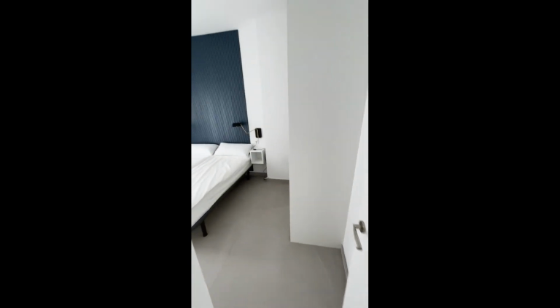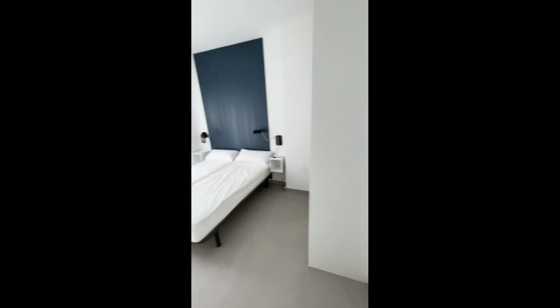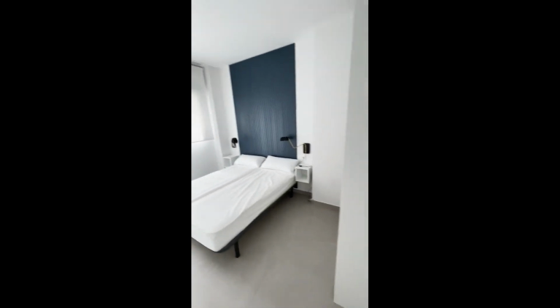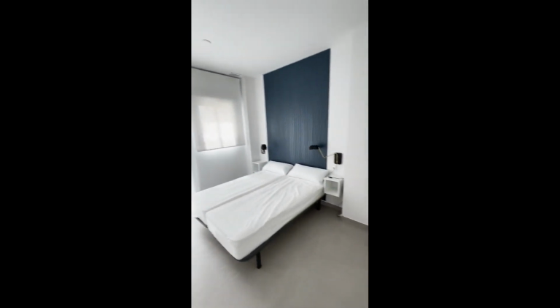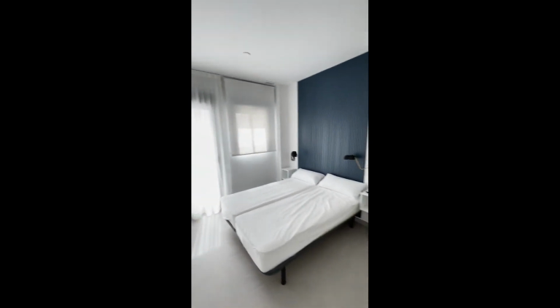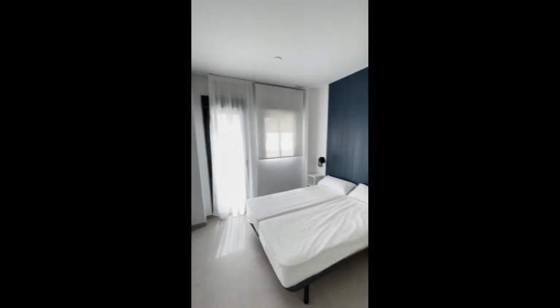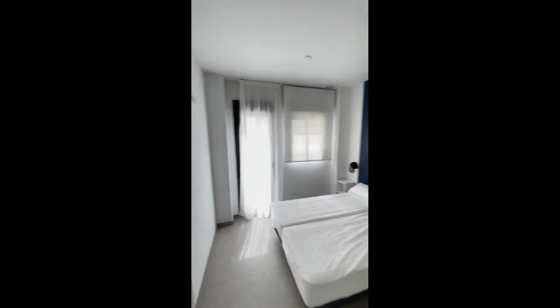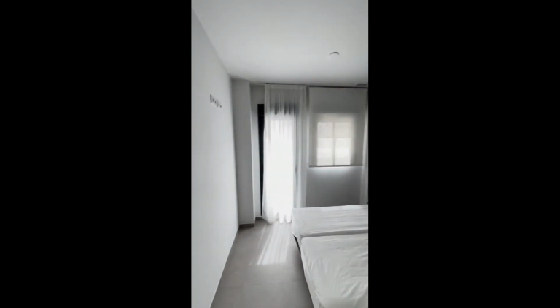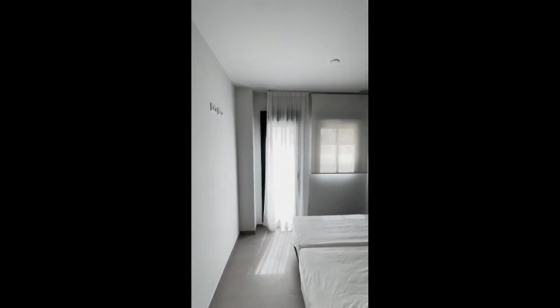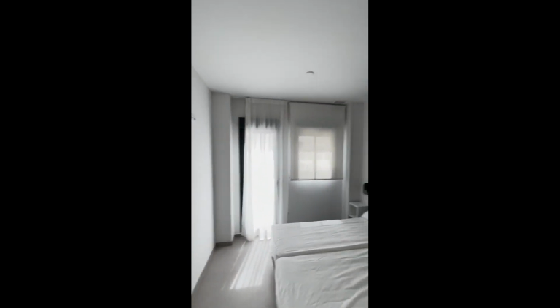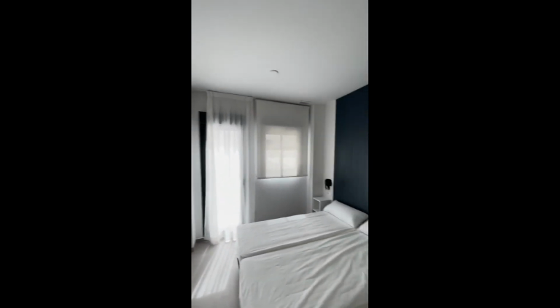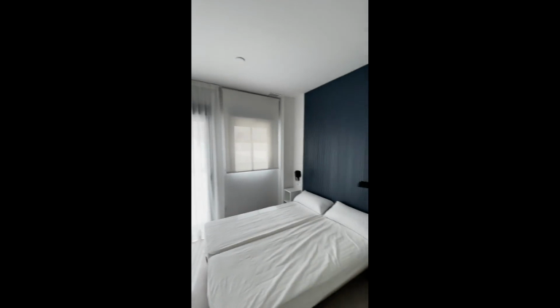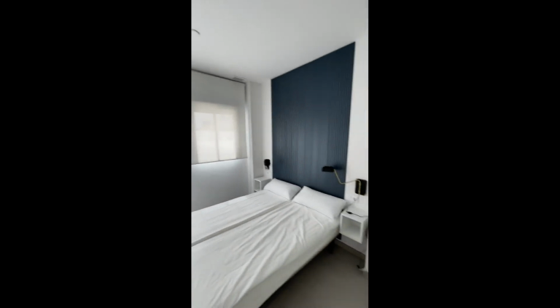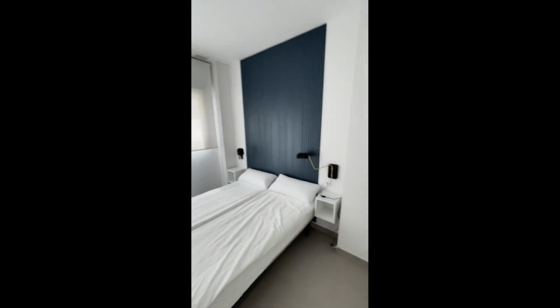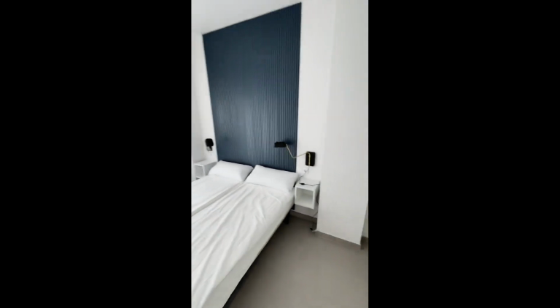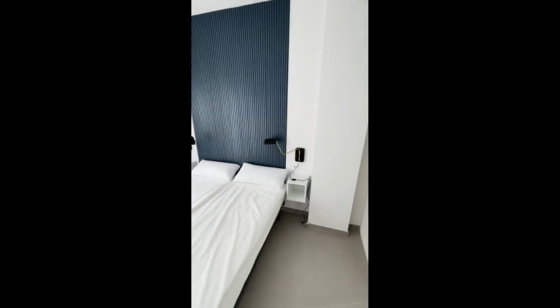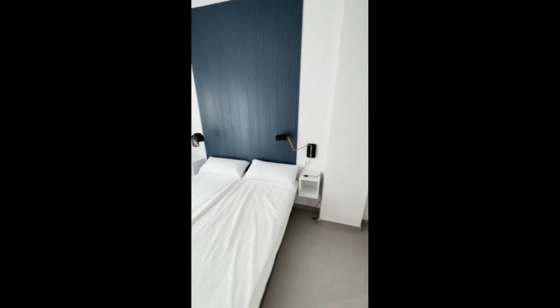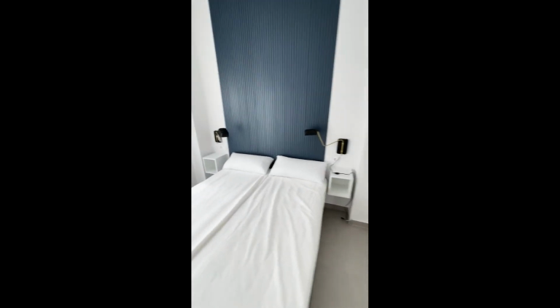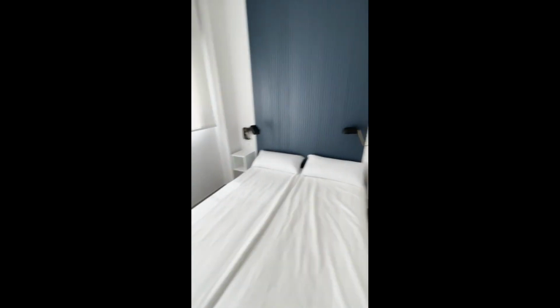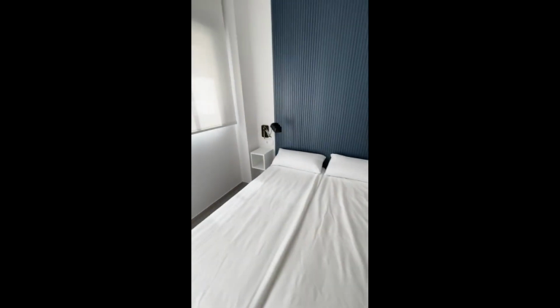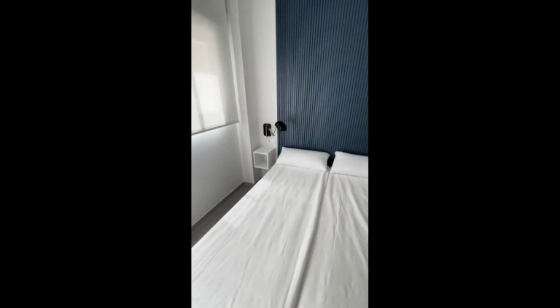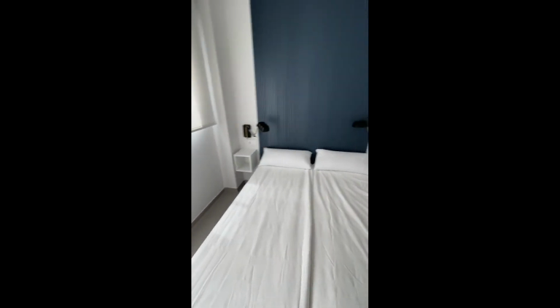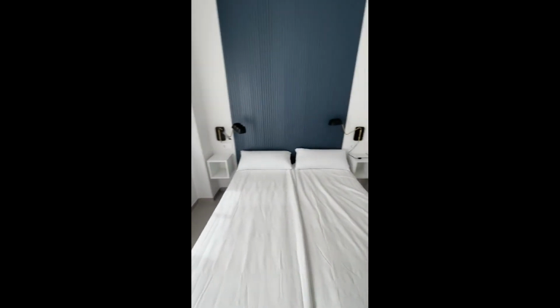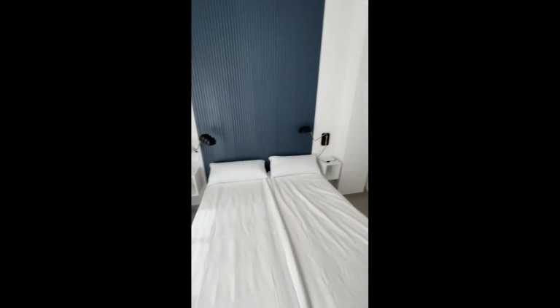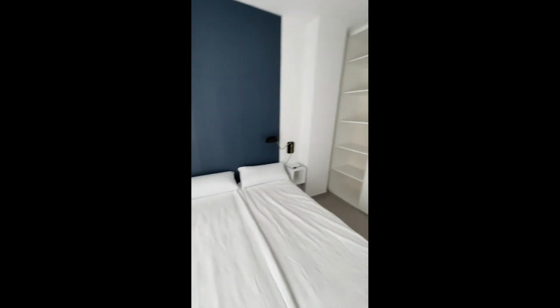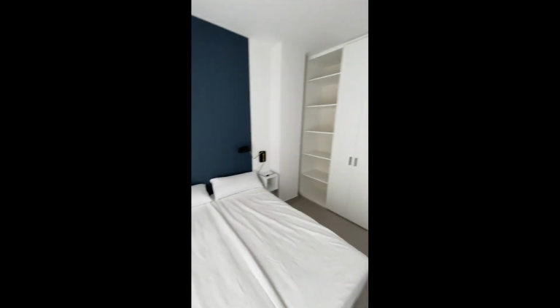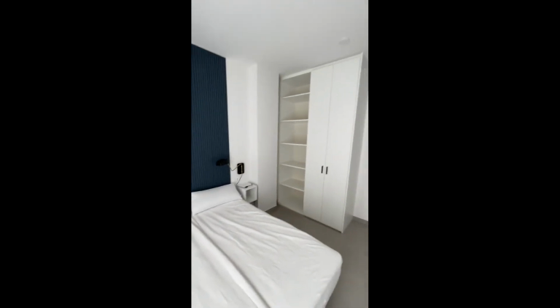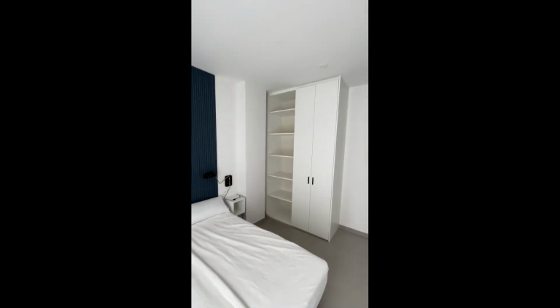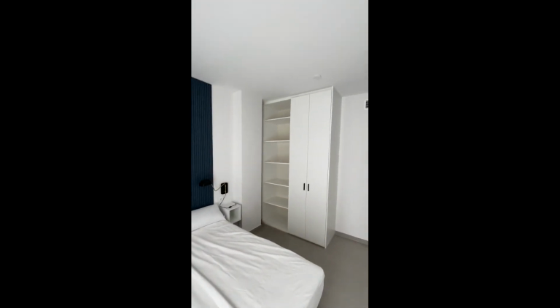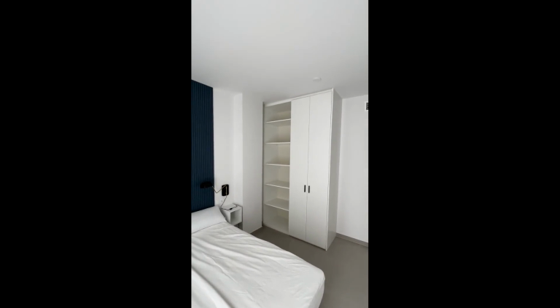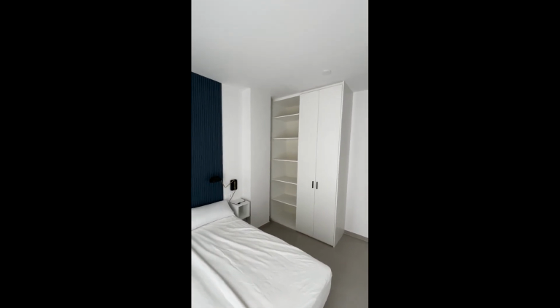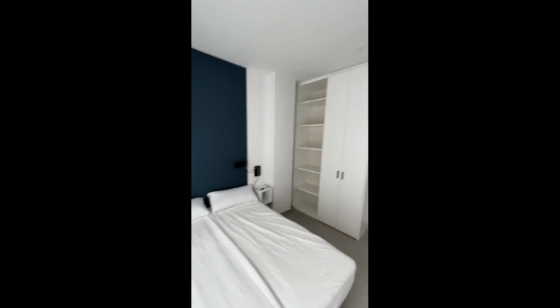Right here you have the bedroom and we have the bed right there in the middle. We have two little shelves that you can use as a nightstand to the side.